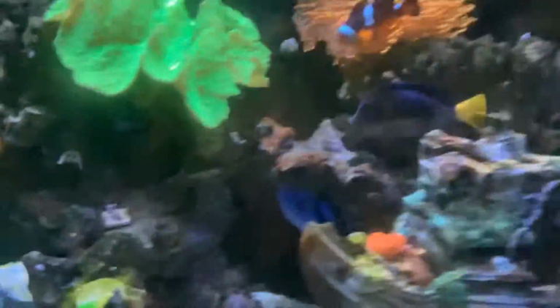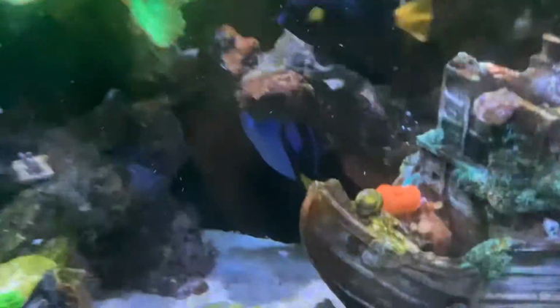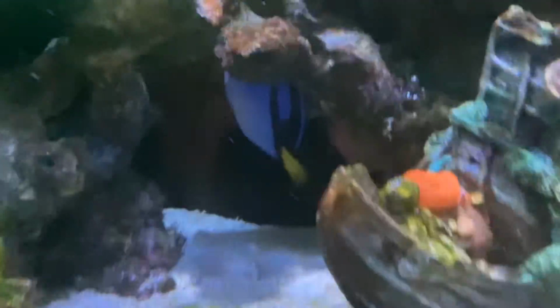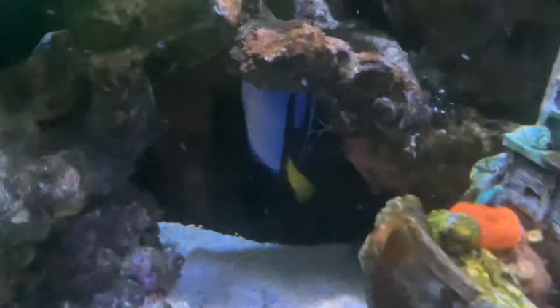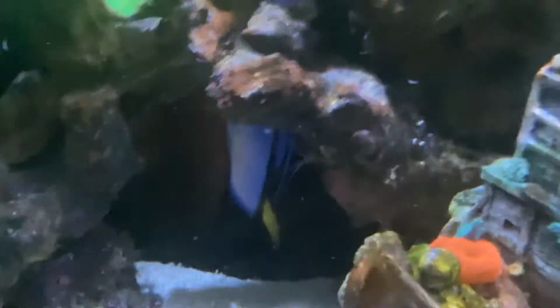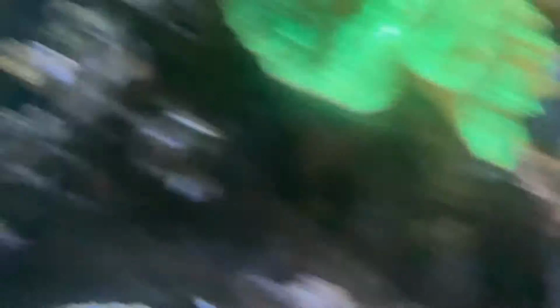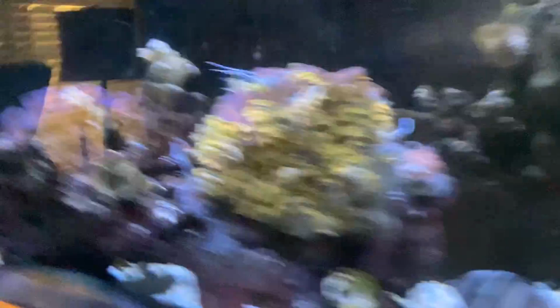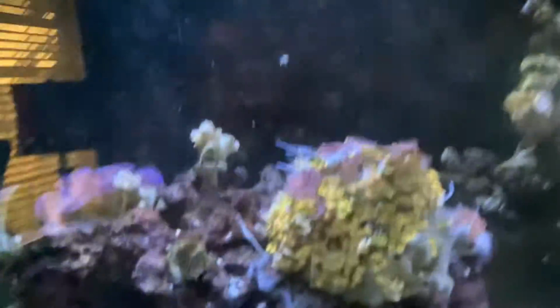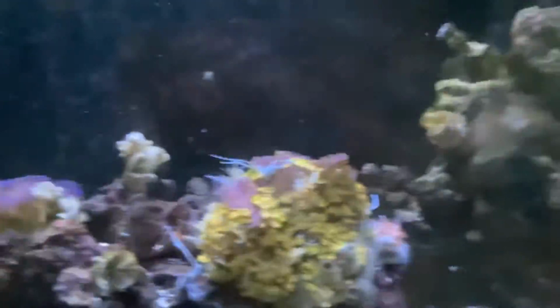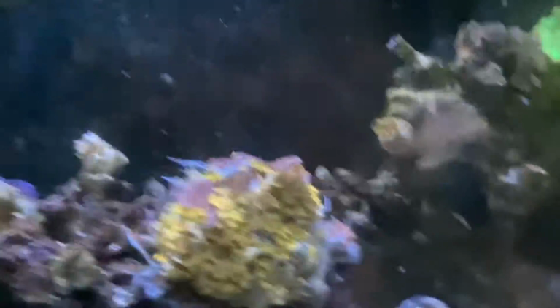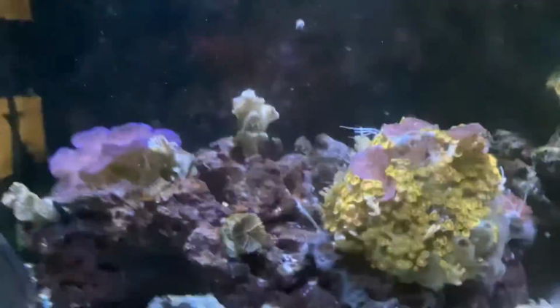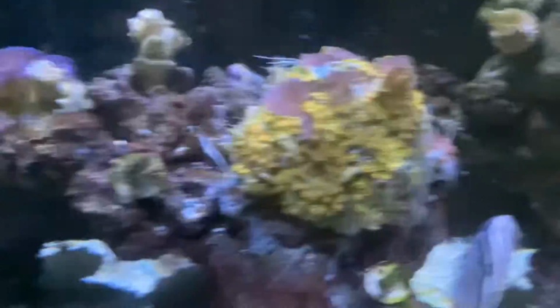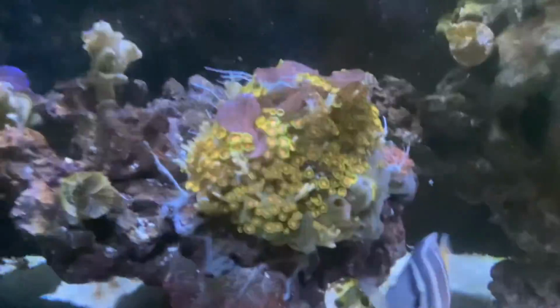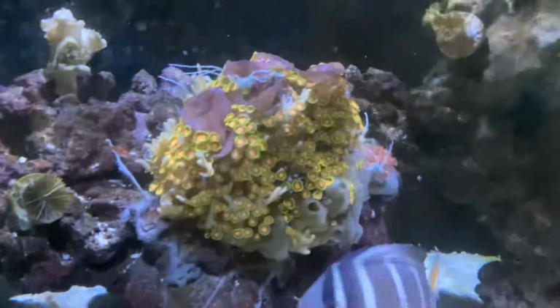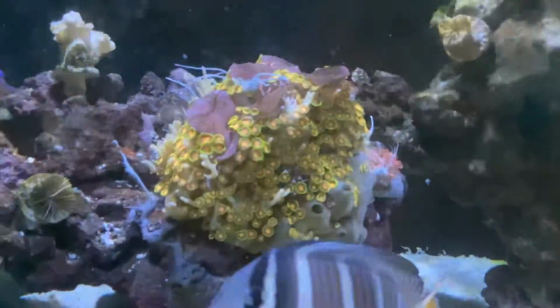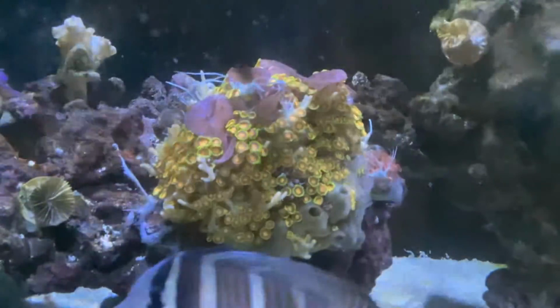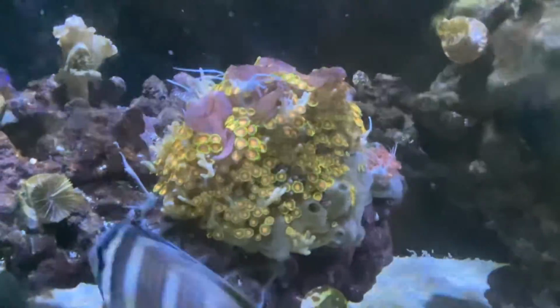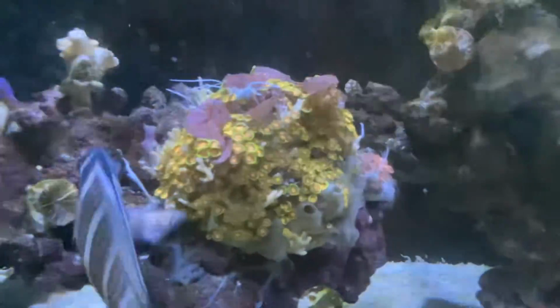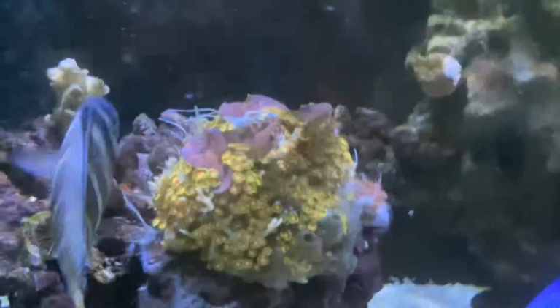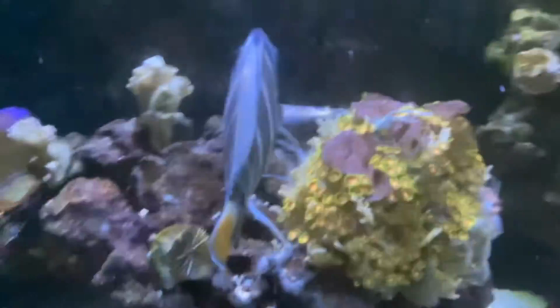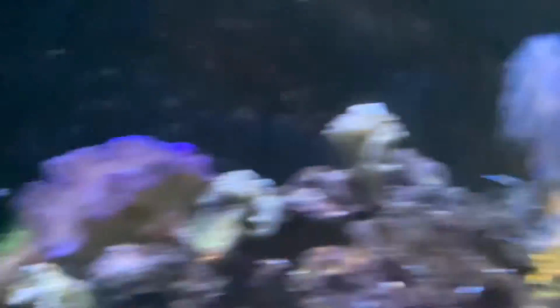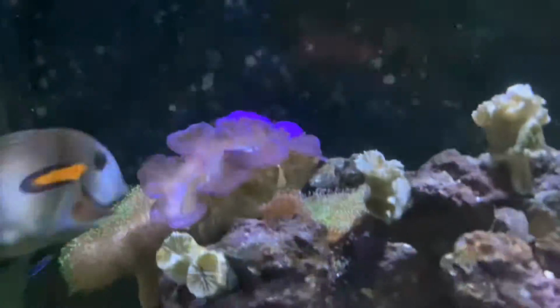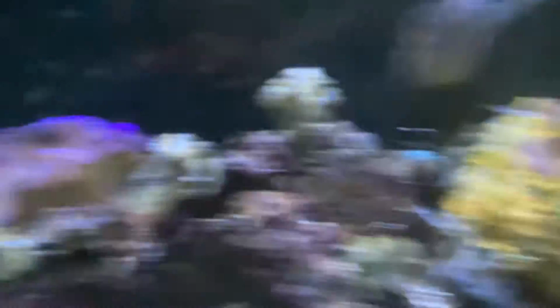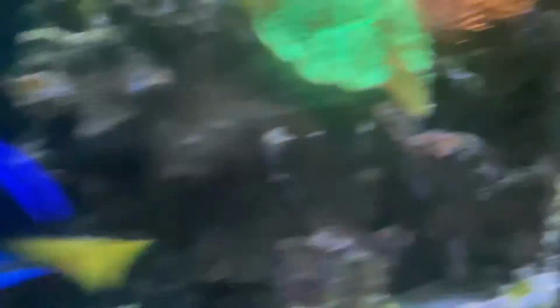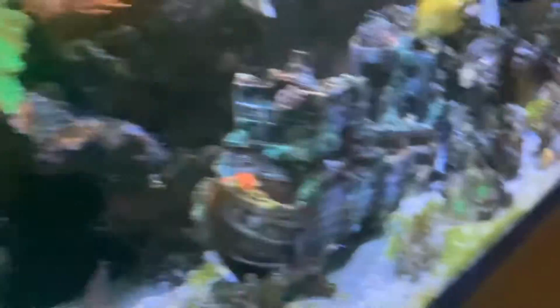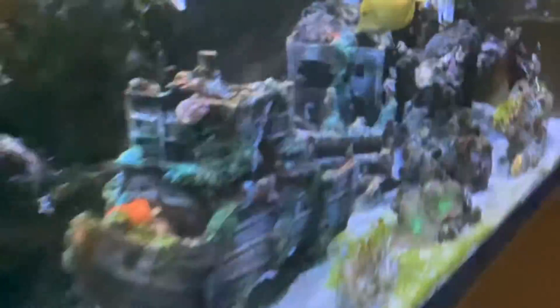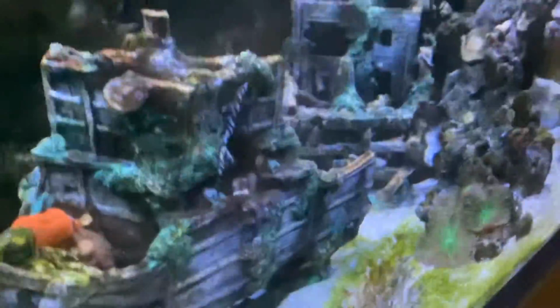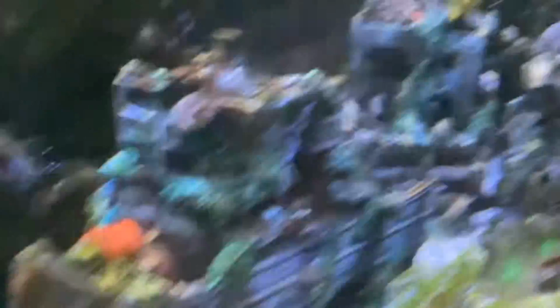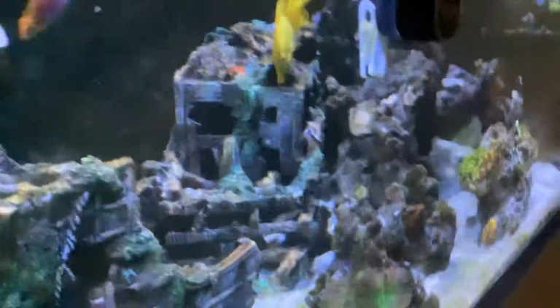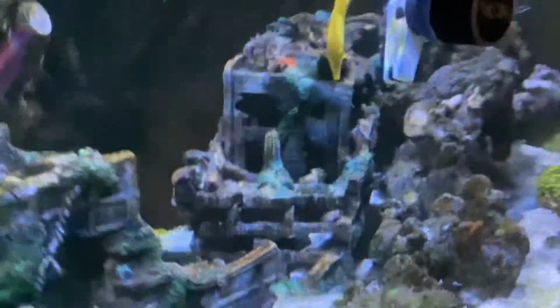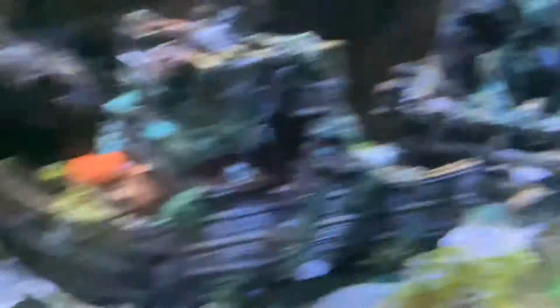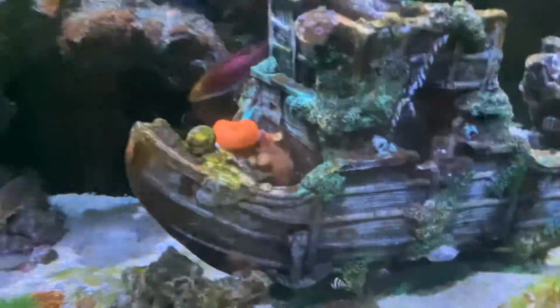We have a cleaner shrimp cleaning Sonic right now. We have a clam with zoas growing on it — if y'all don't know what zoas are, they're coral. It's very cool. We have another clam back there. We have a pirate ship my dad bought for the fish tank to make it look cool.